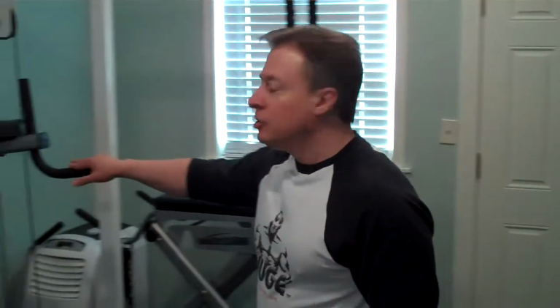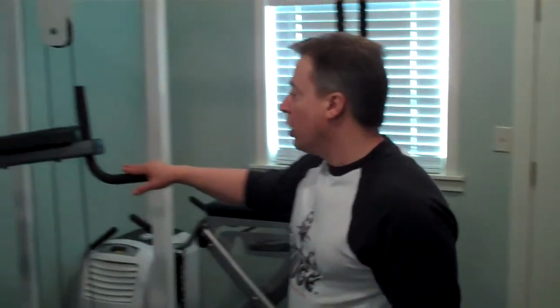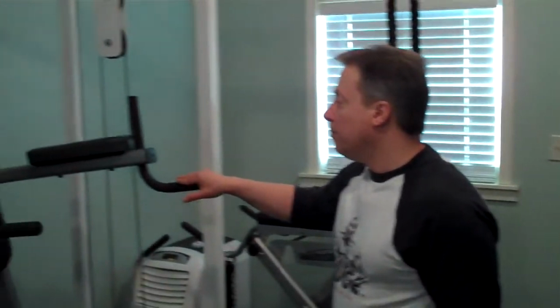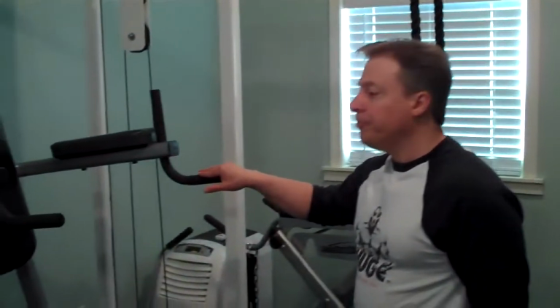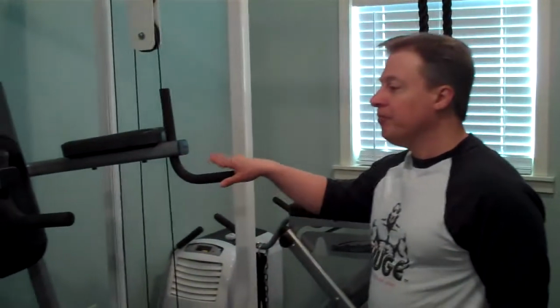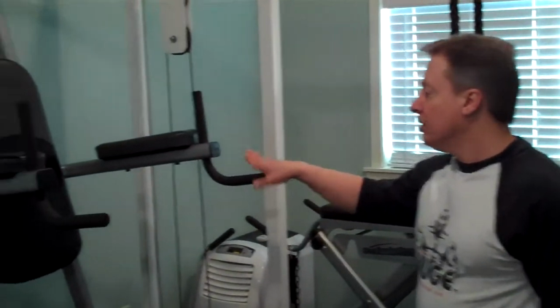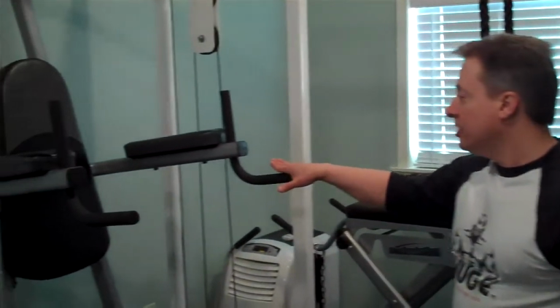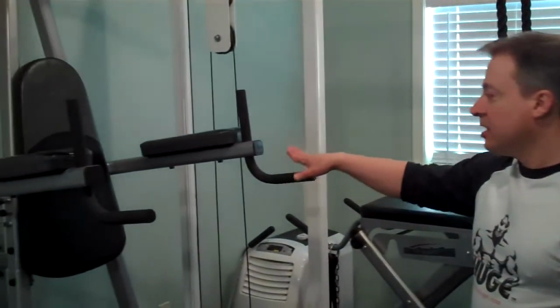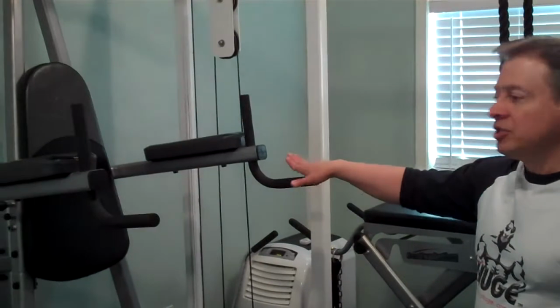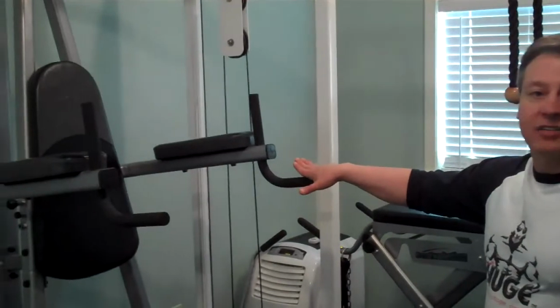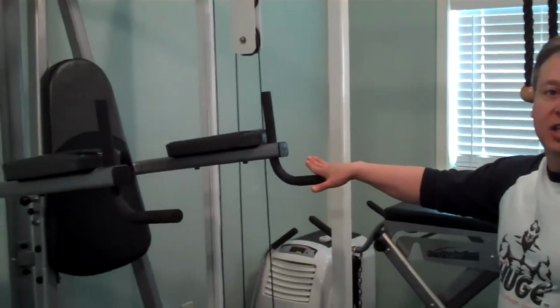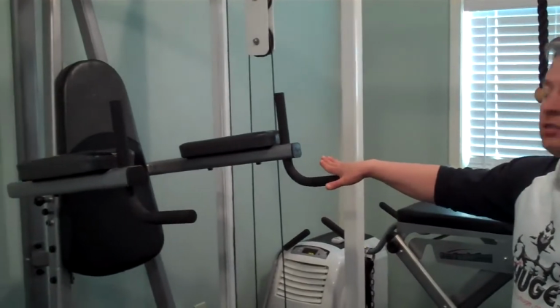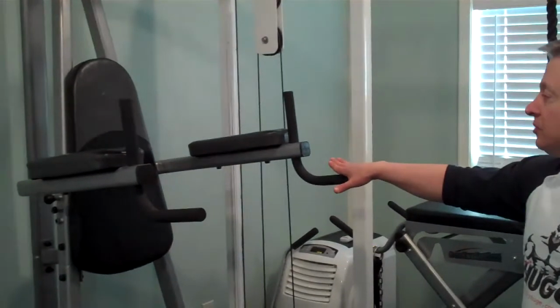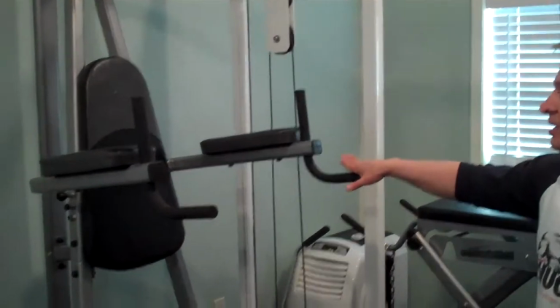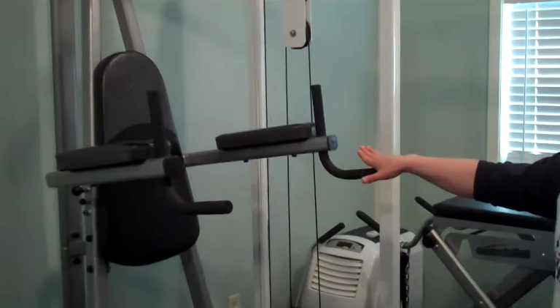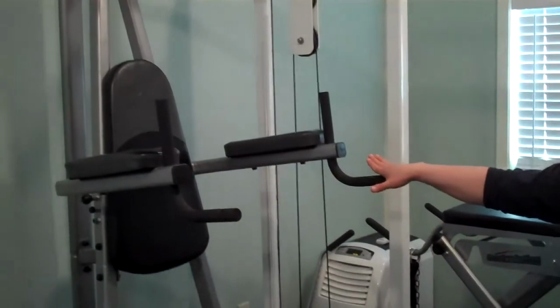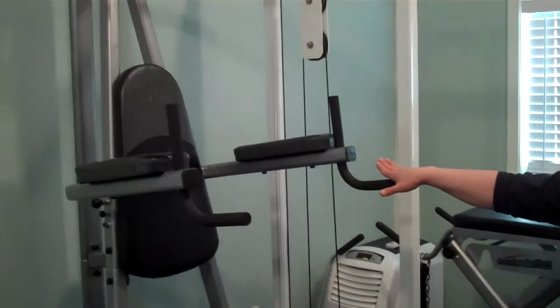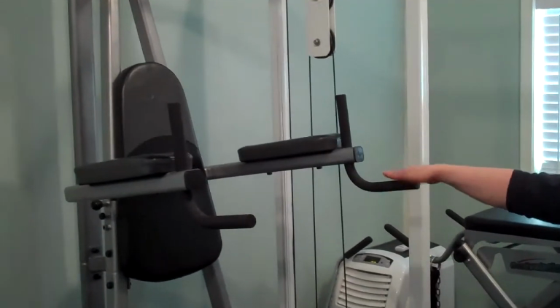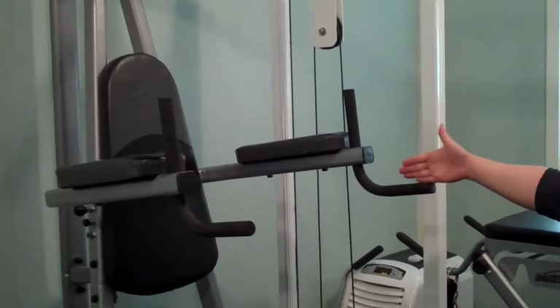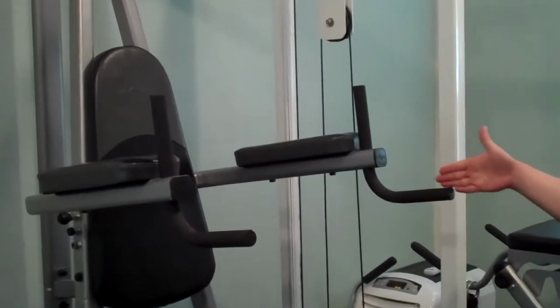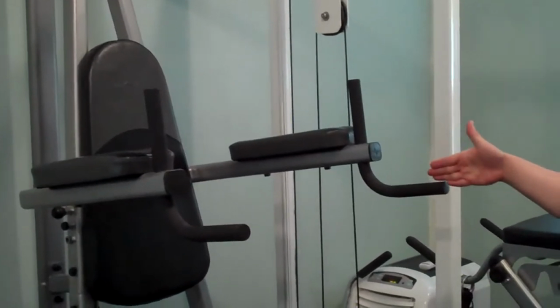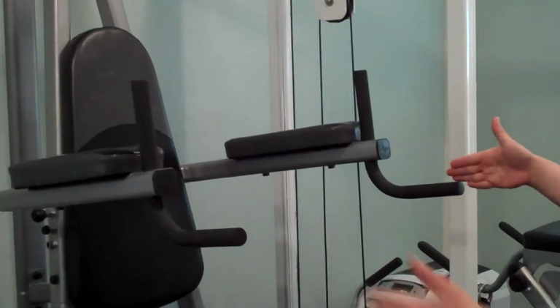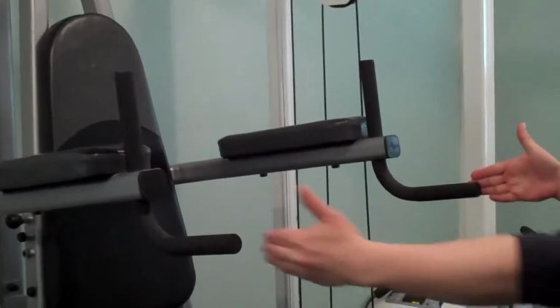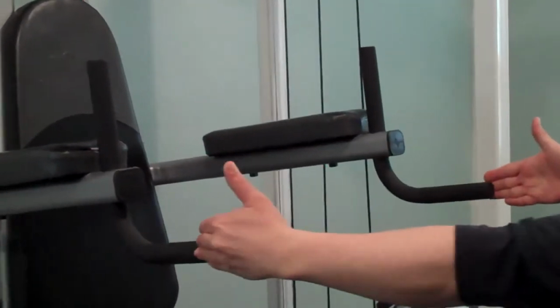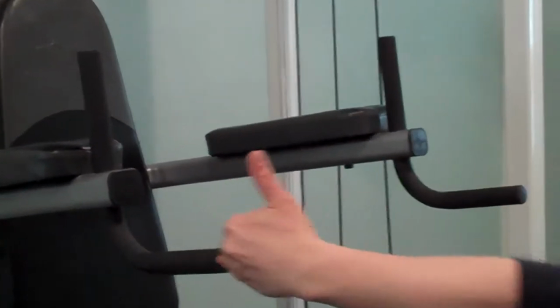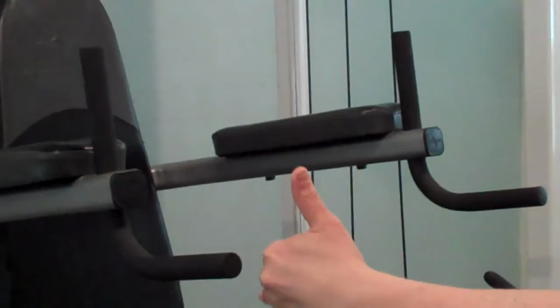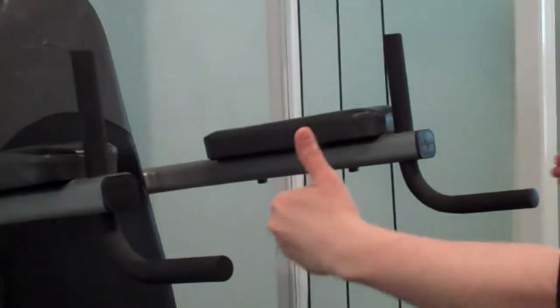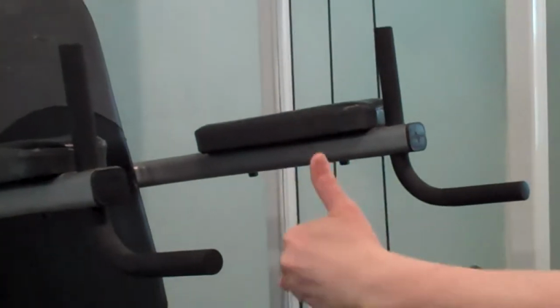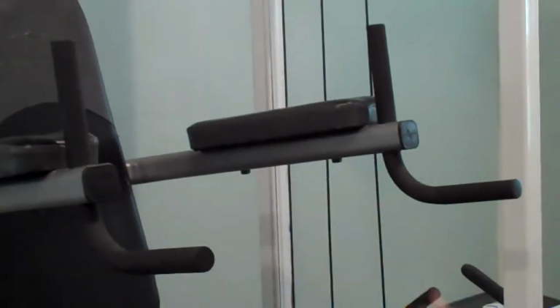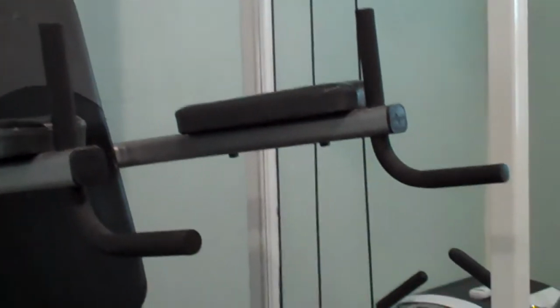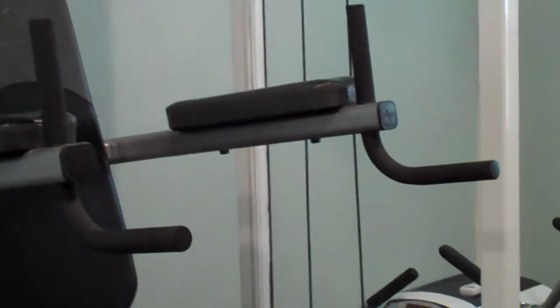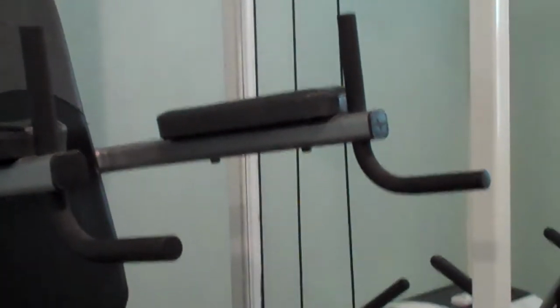Vince said you should have the dip bars pretty wide and they should be V'd. See how these angle out that way.